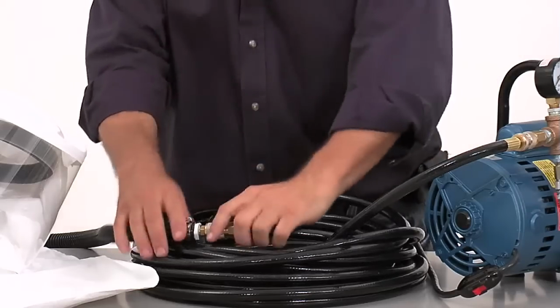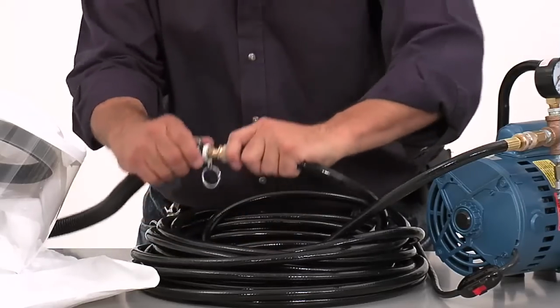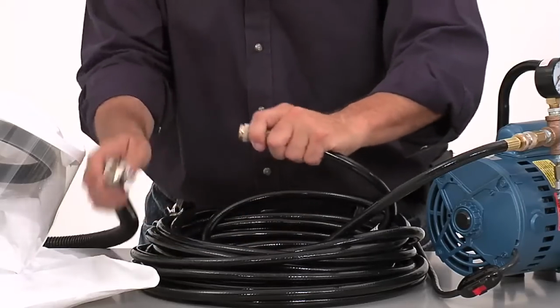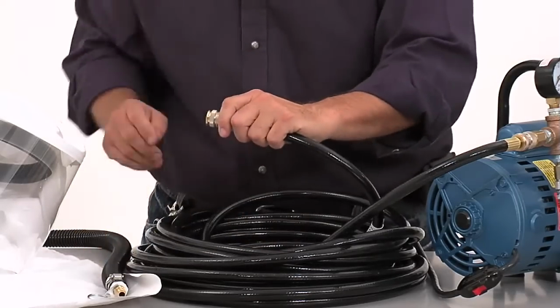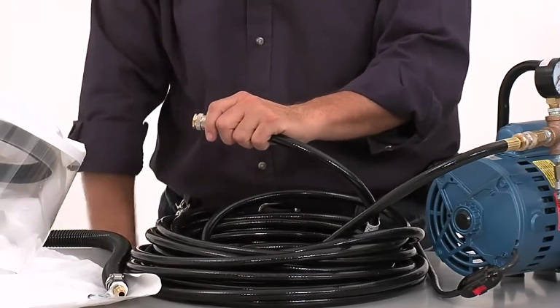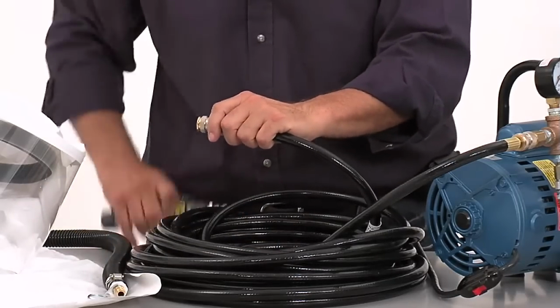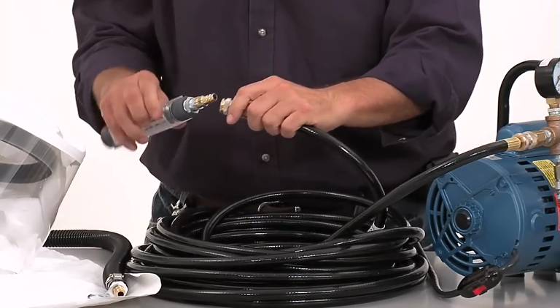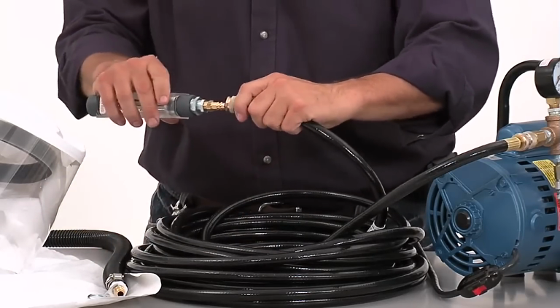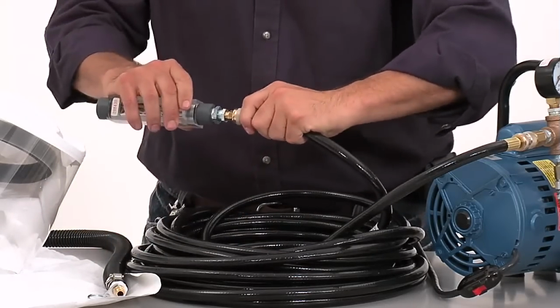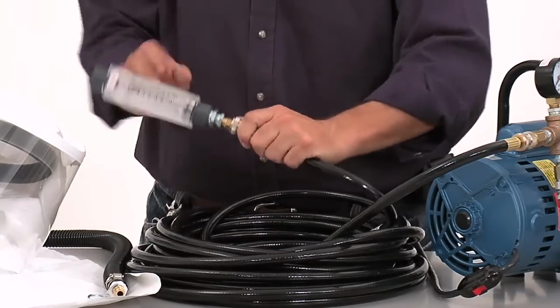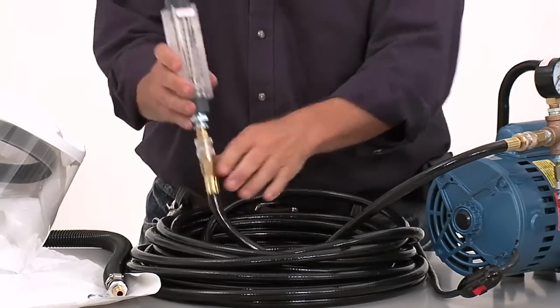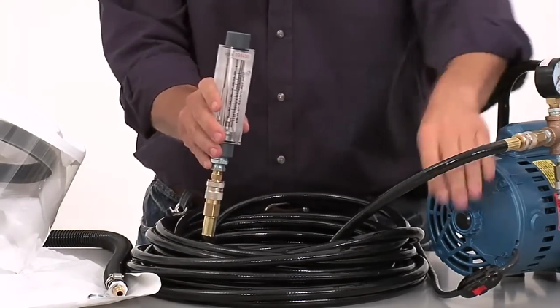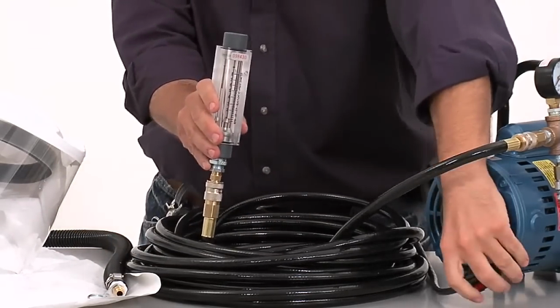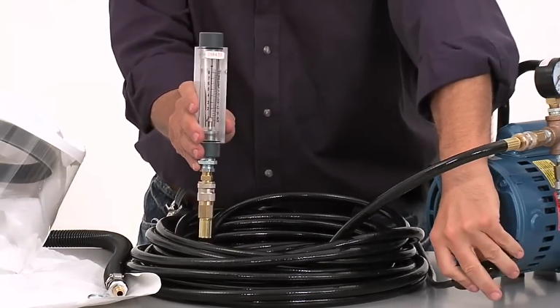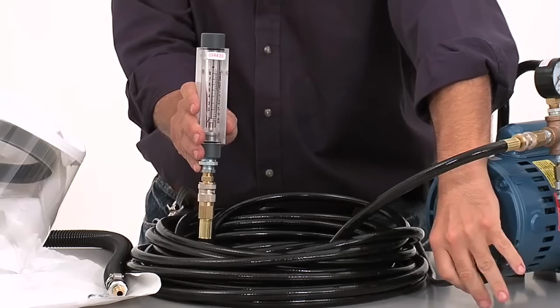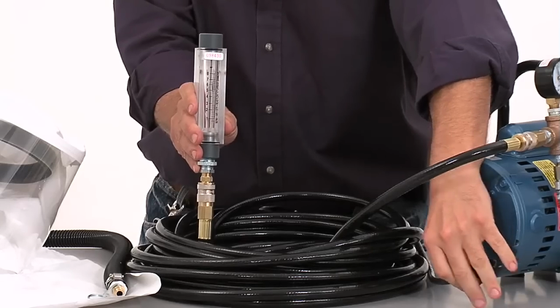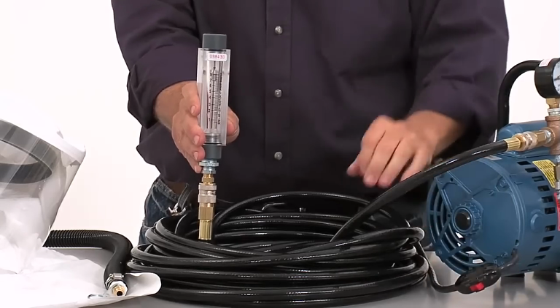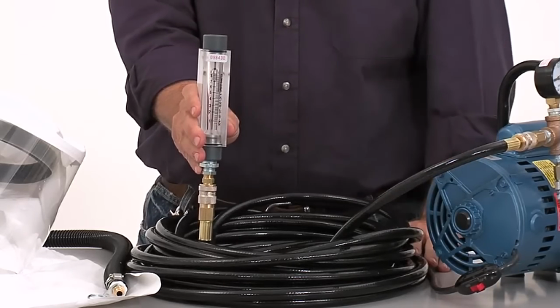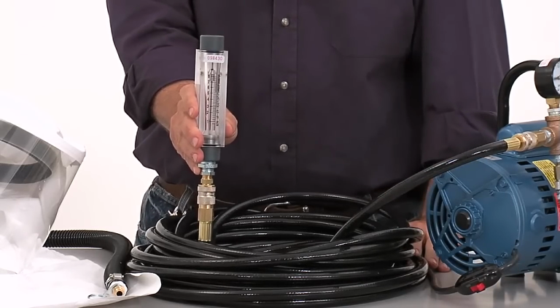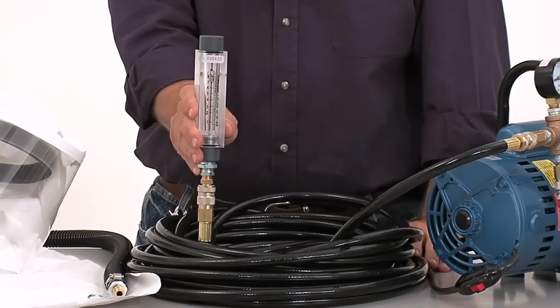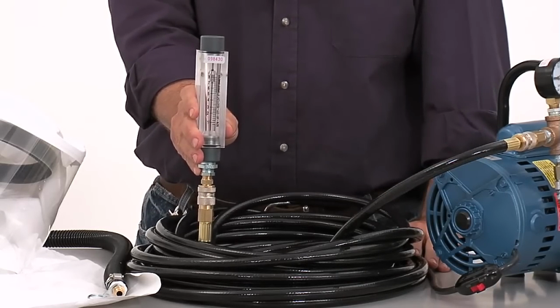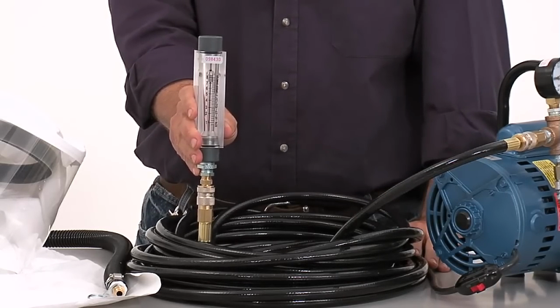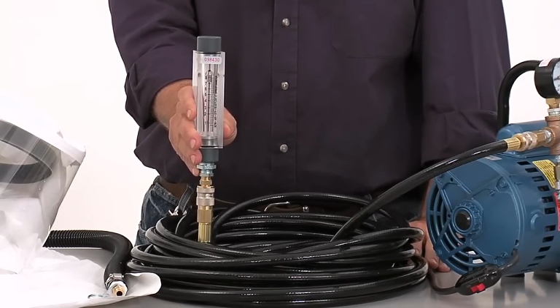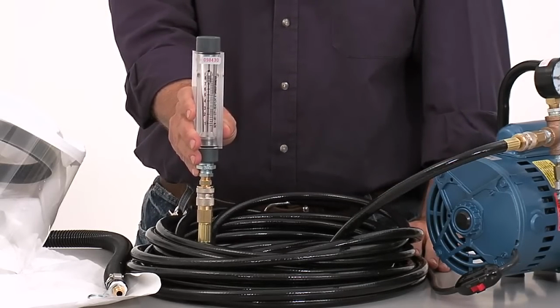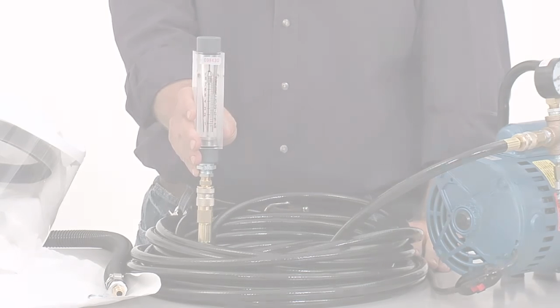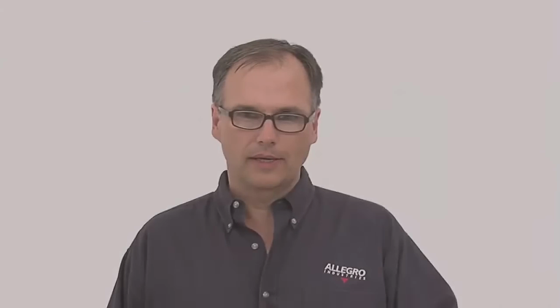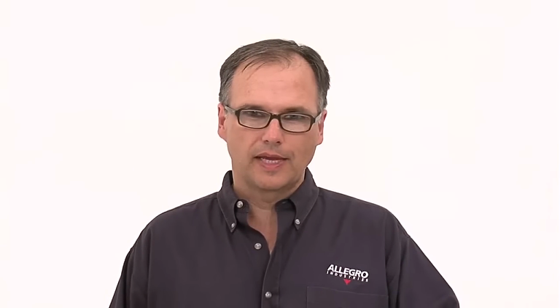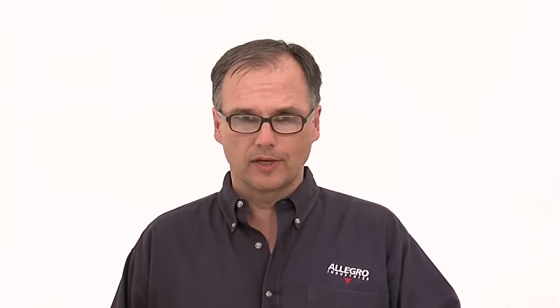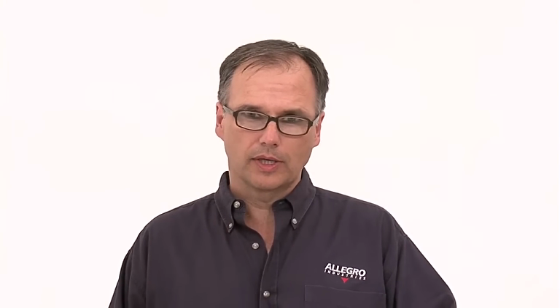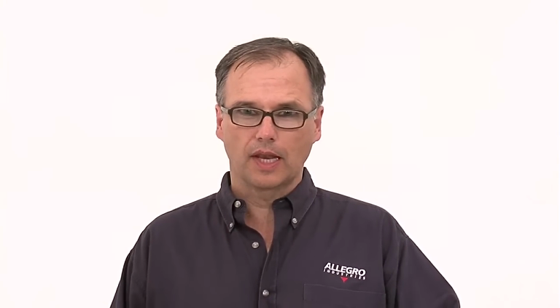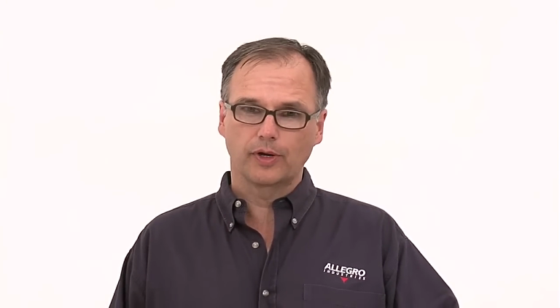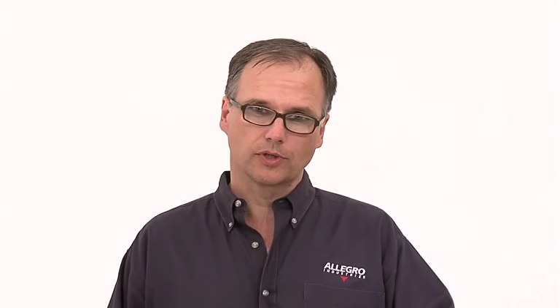You can check the output on your pump by using the Allegro flow test kit. Regular maintenance on the ambient air pump will extend the life of your air source.